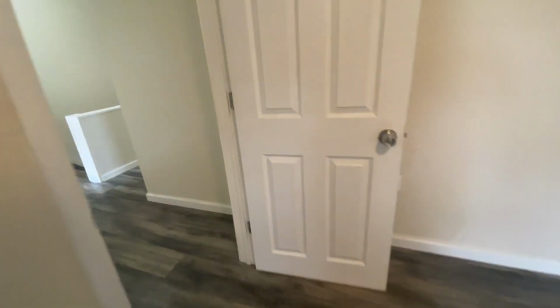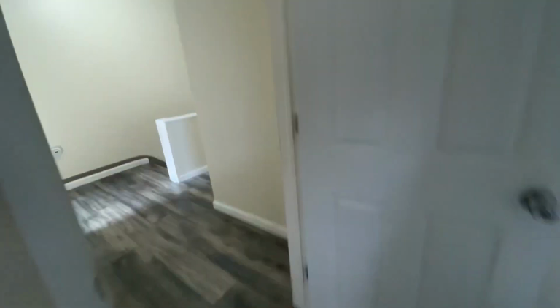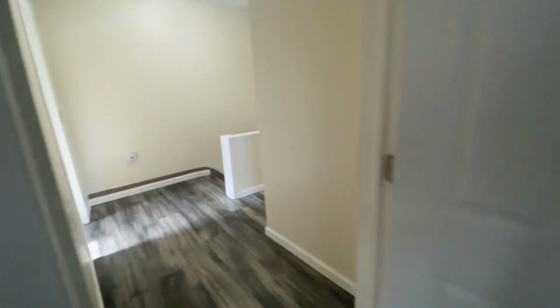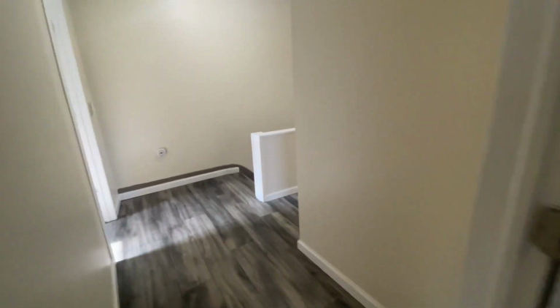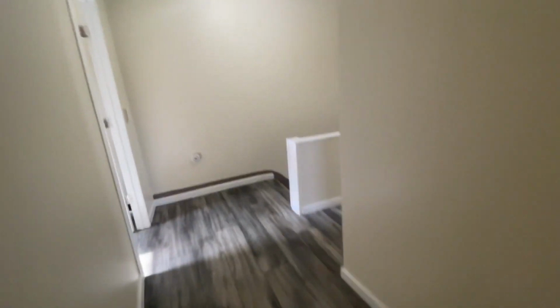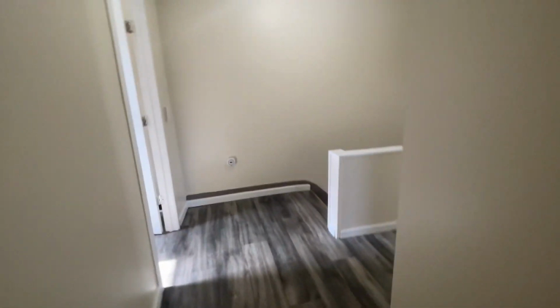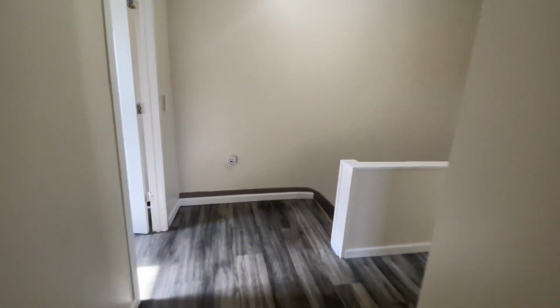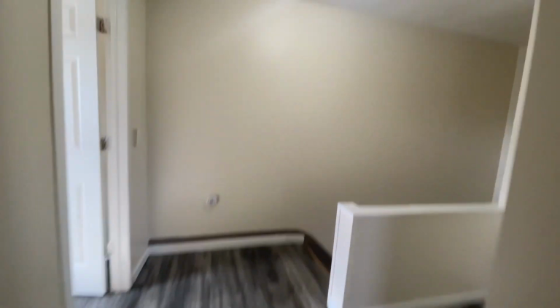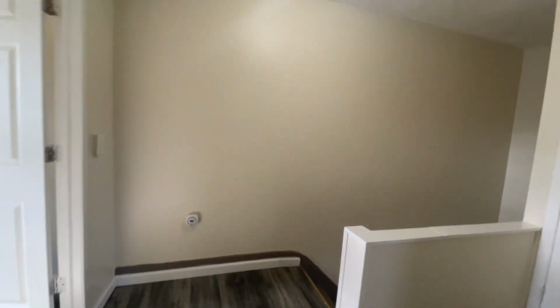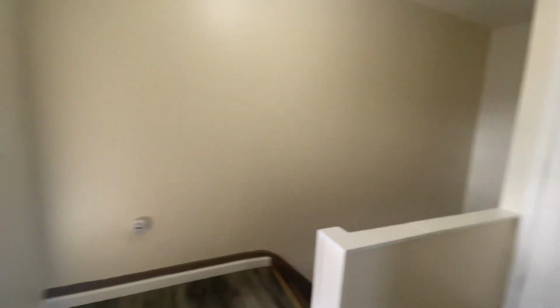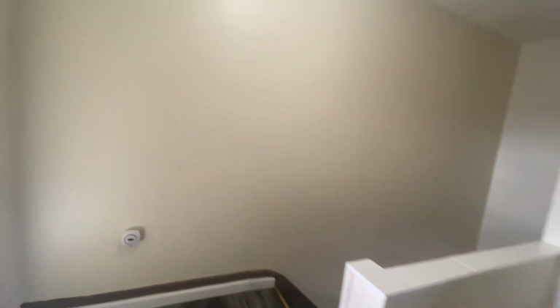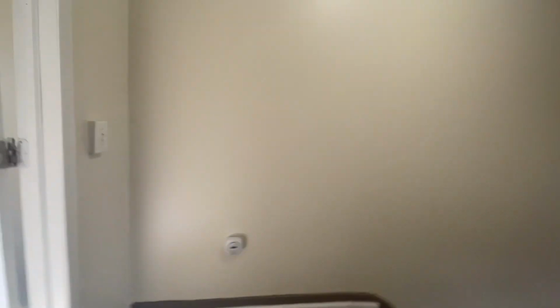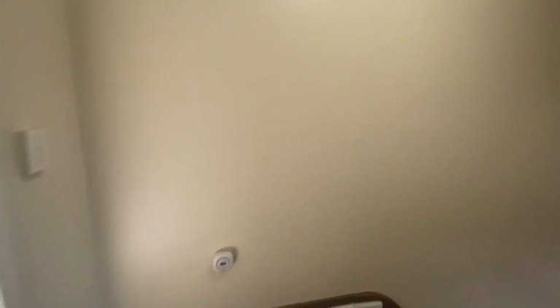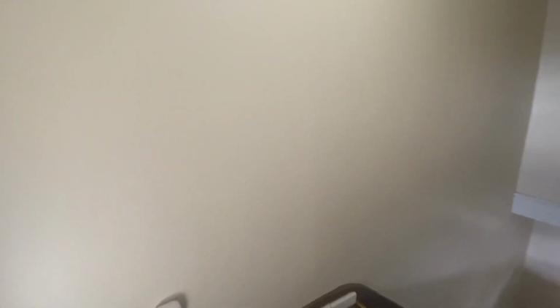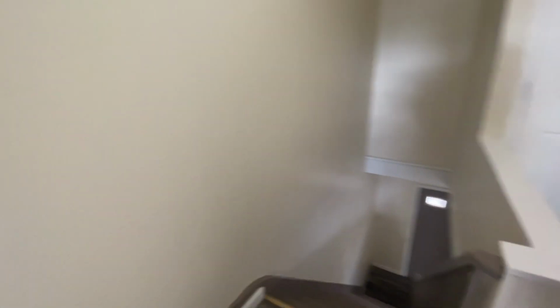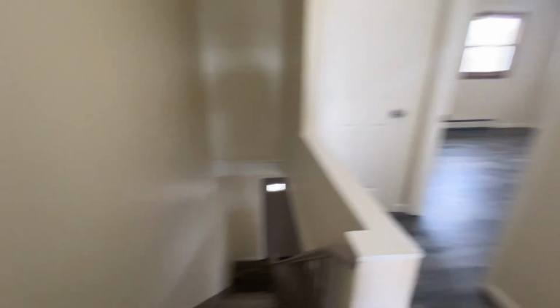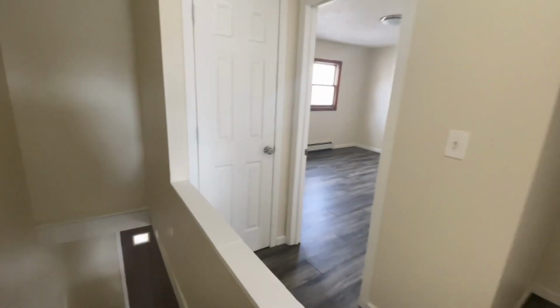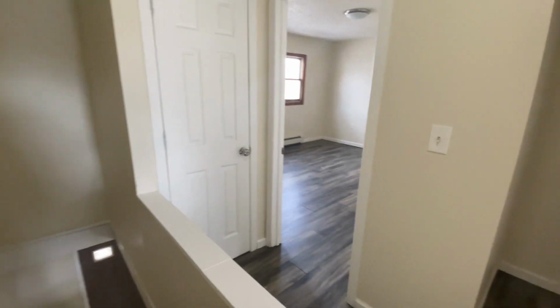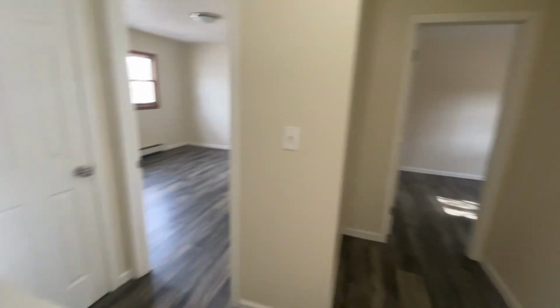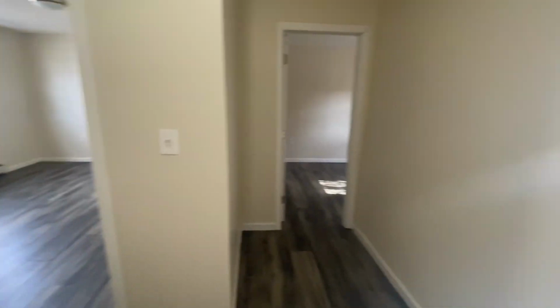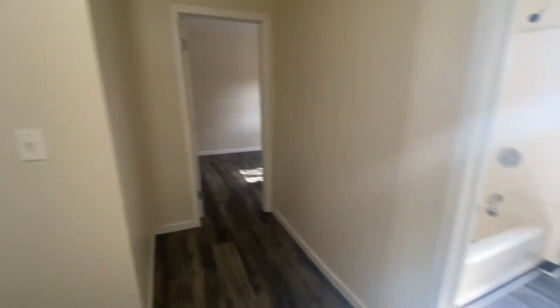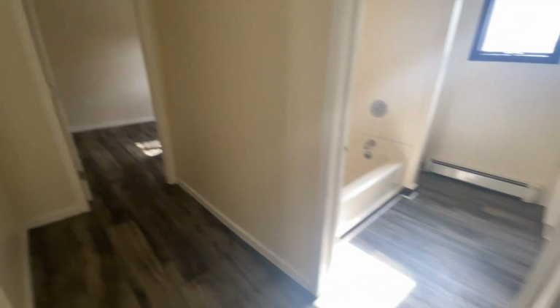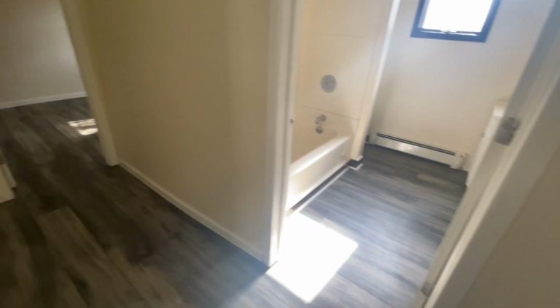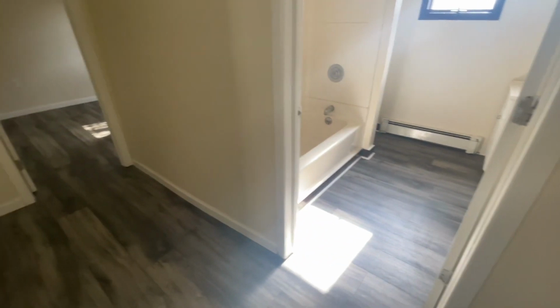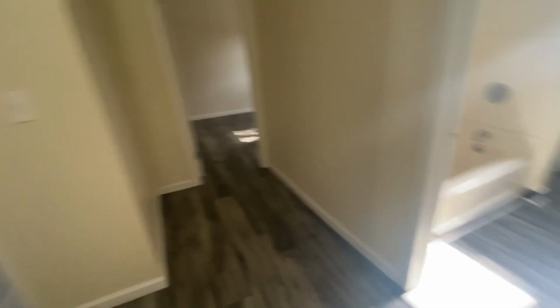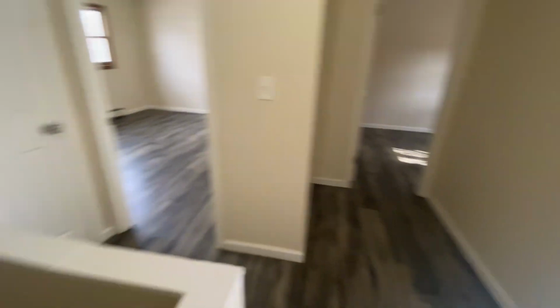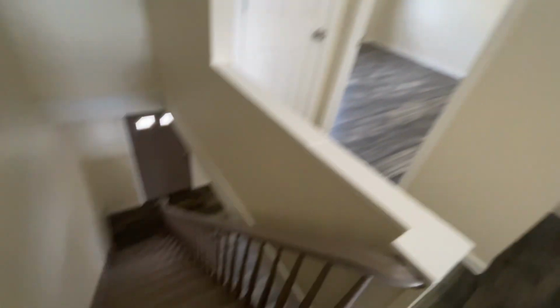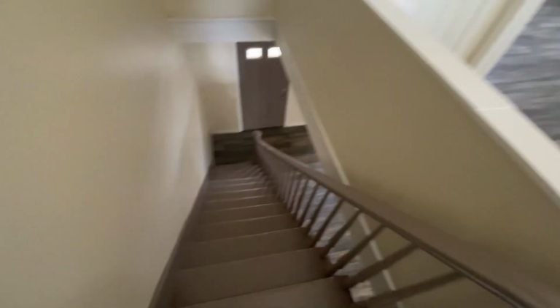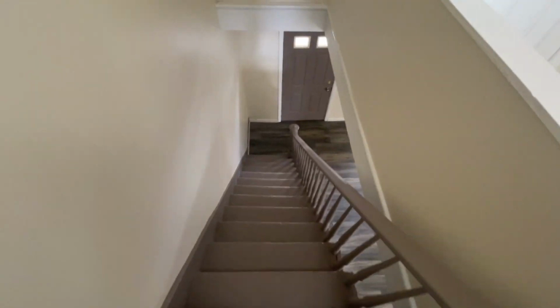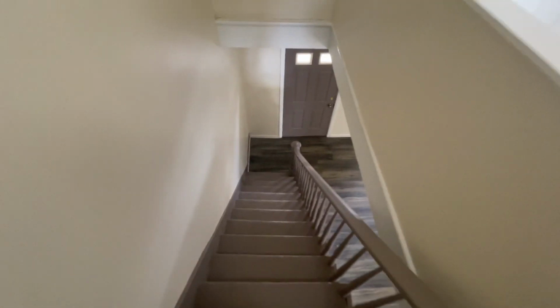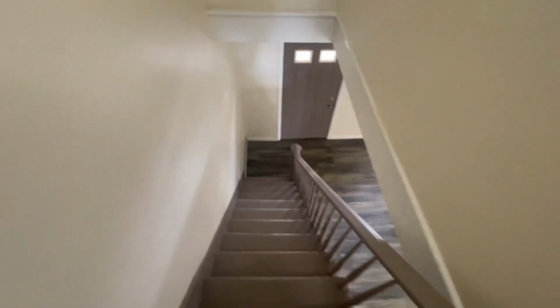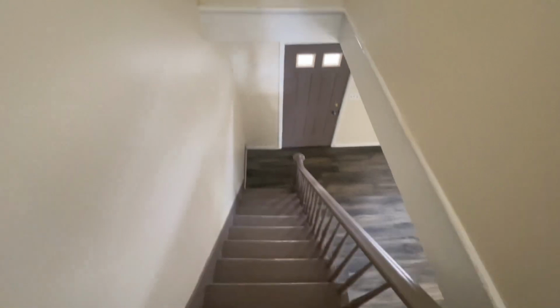There is a basement — it's a dirt basement, so you can put stuff down there but you need to keep it in totes. Nice and clean. Good neighbors.